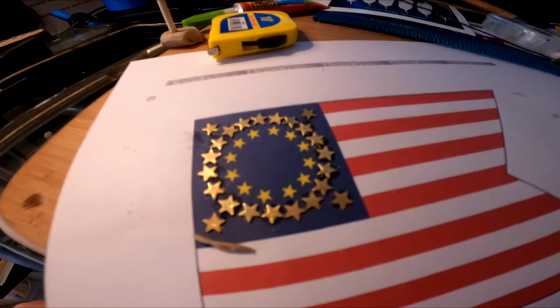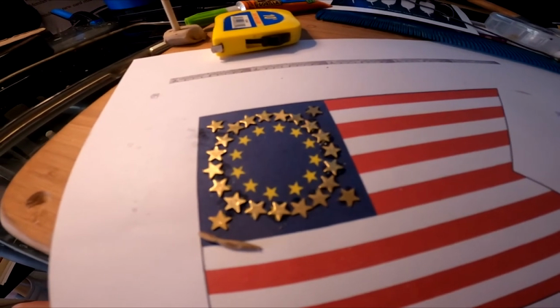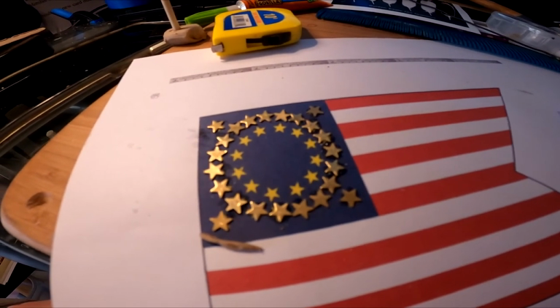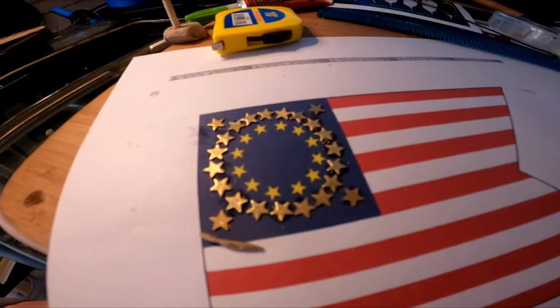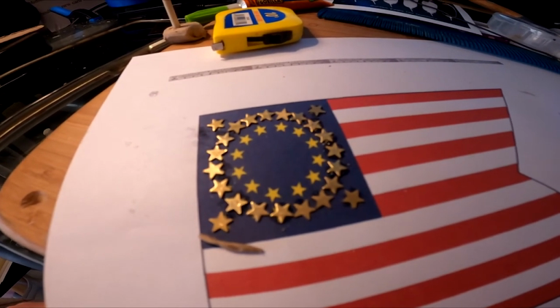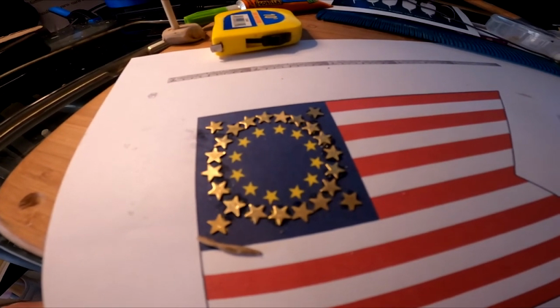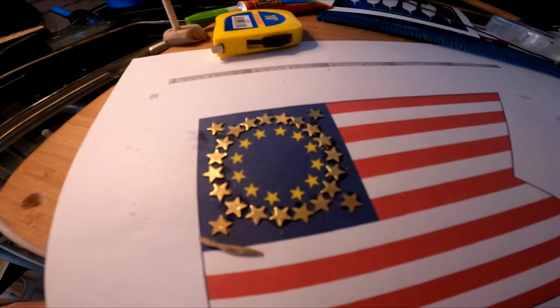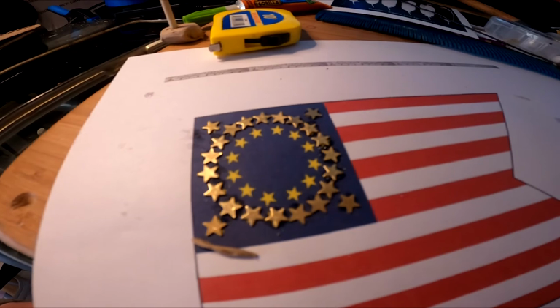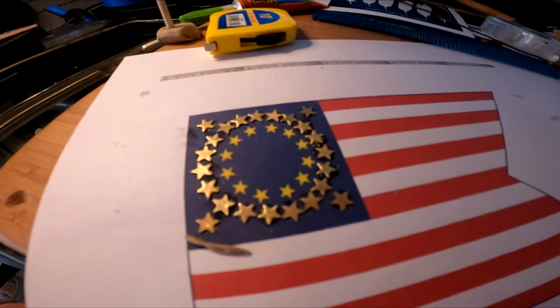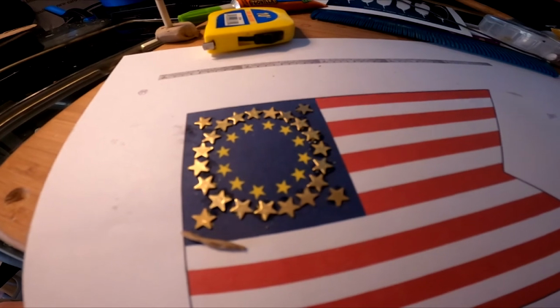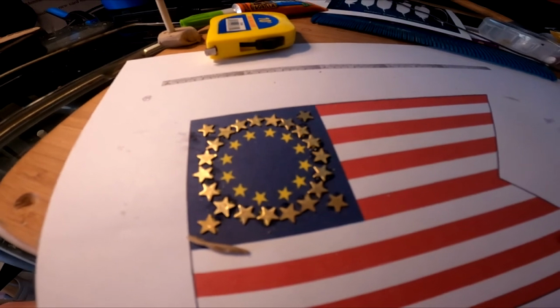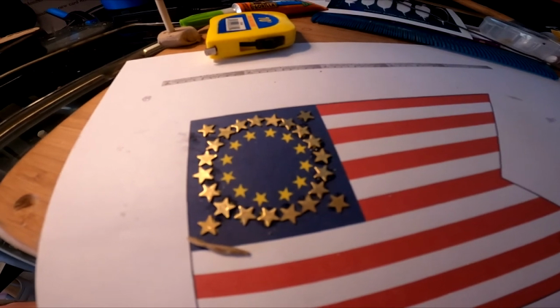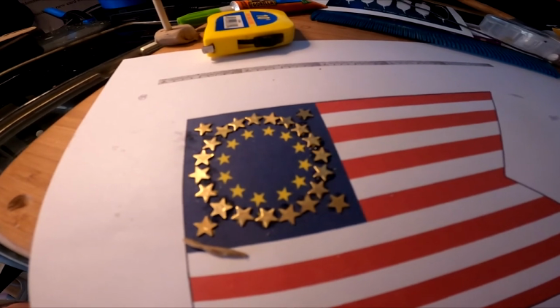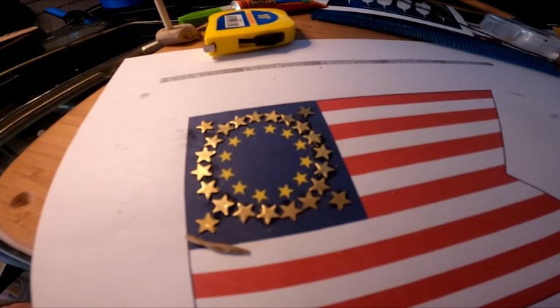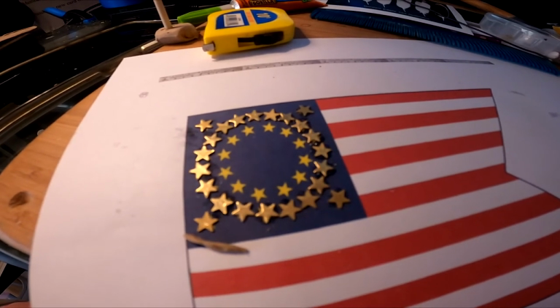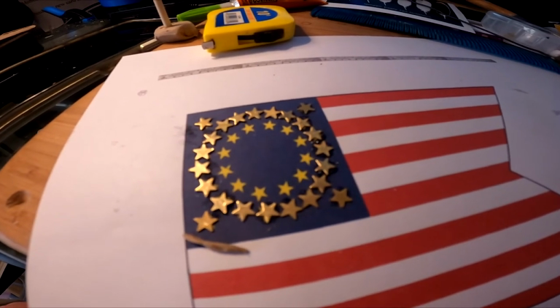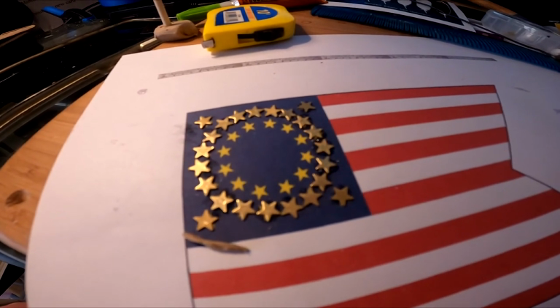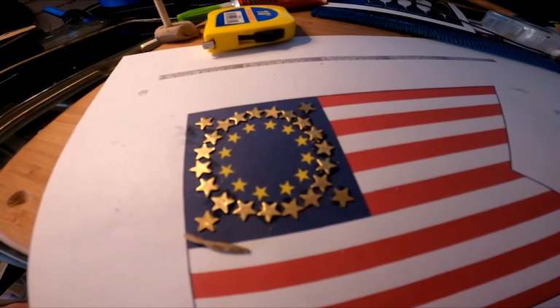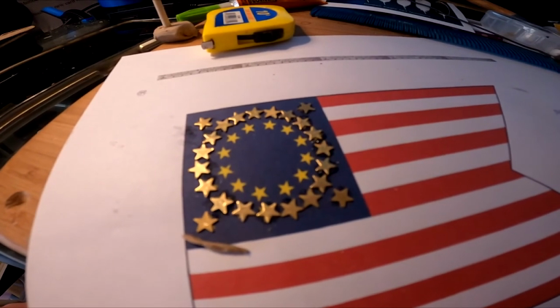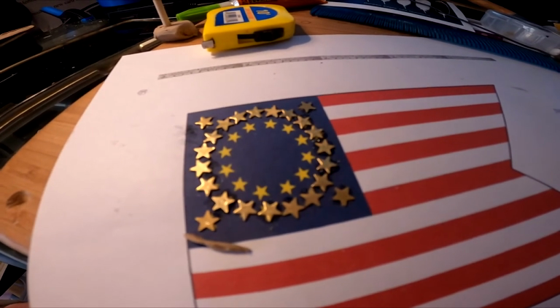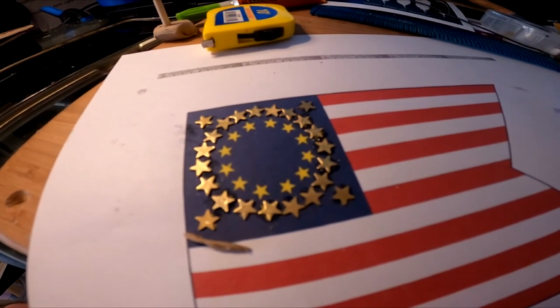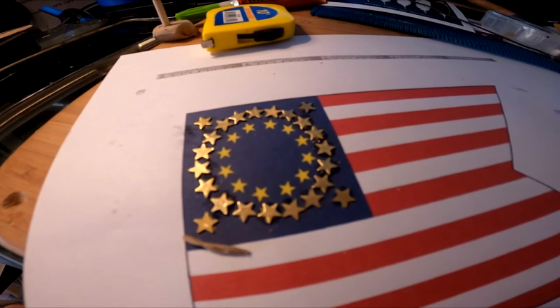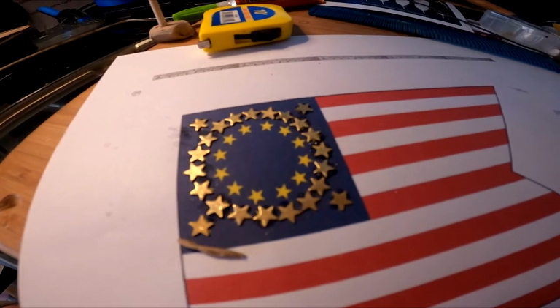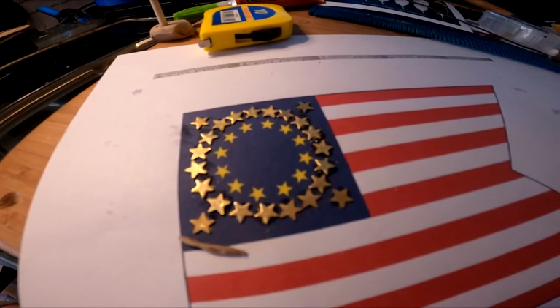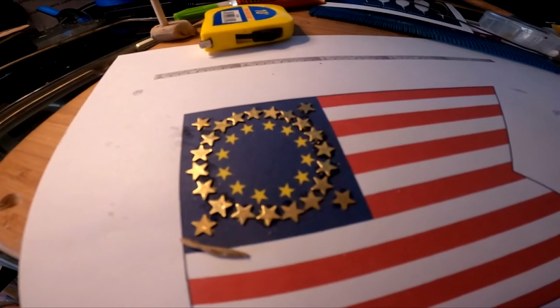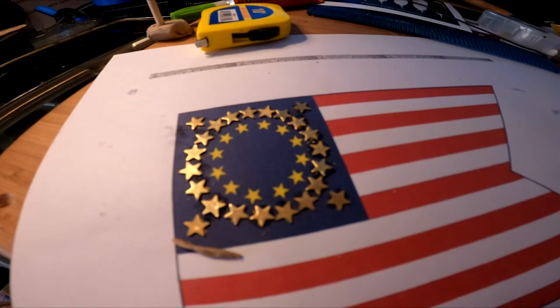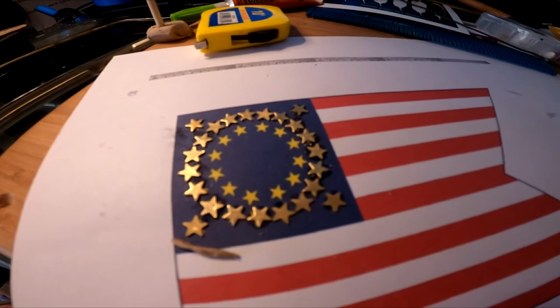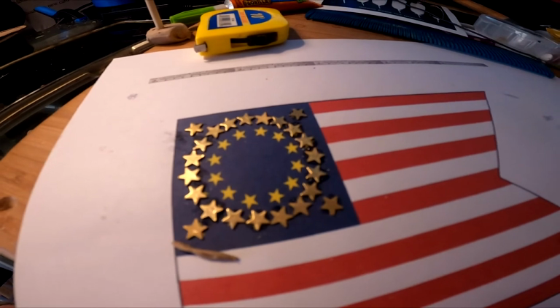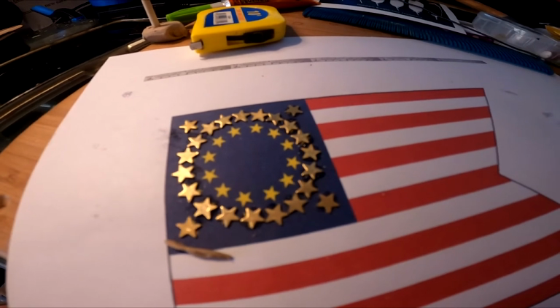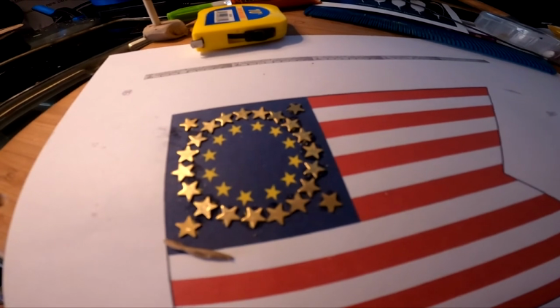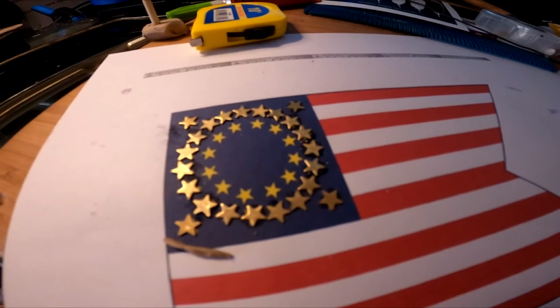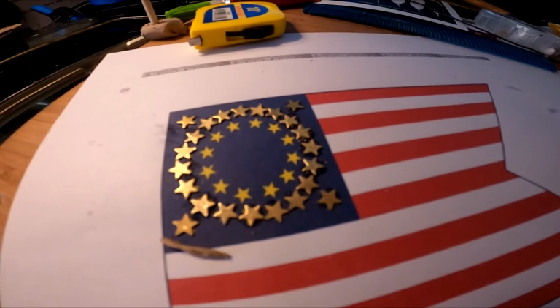I have no clue whether this is going to work. I'm going to work on my feathers for a while and then come back to this later.